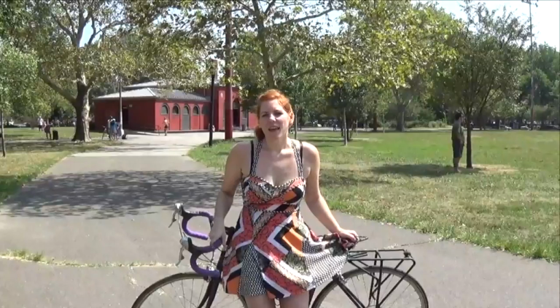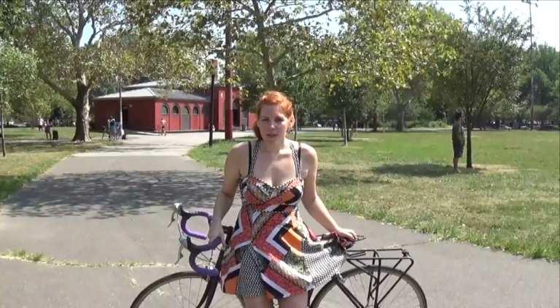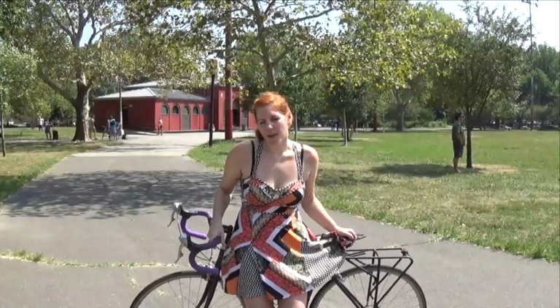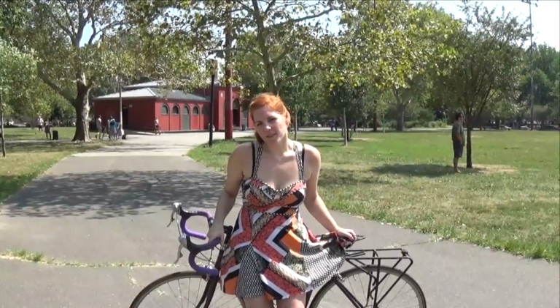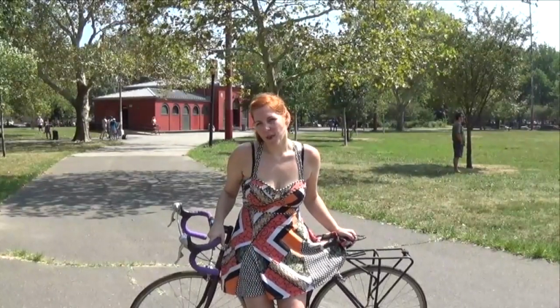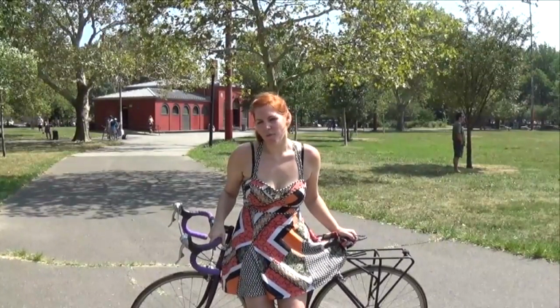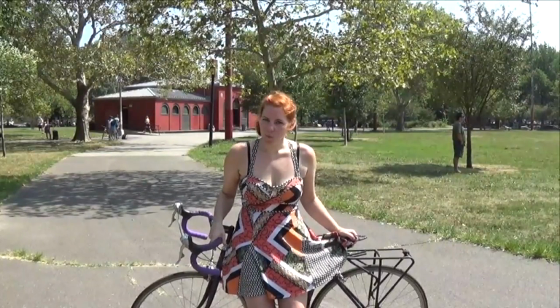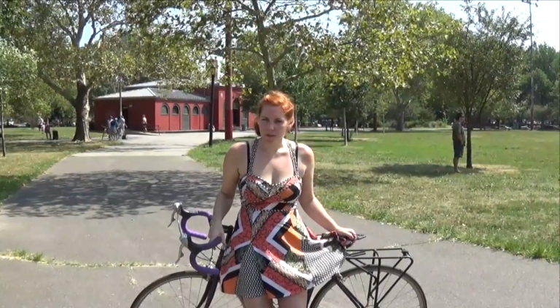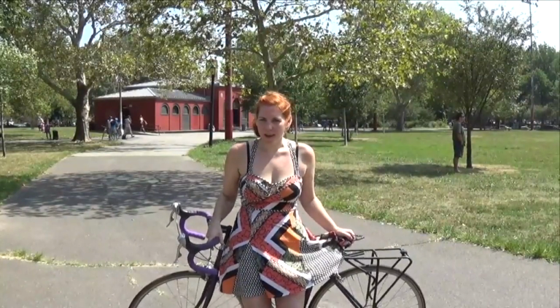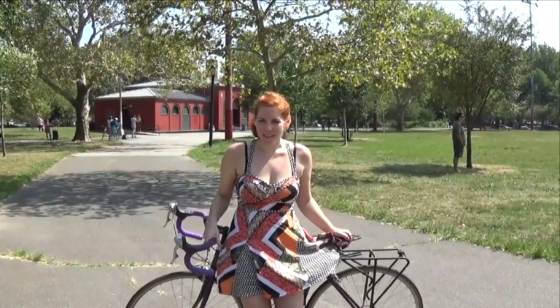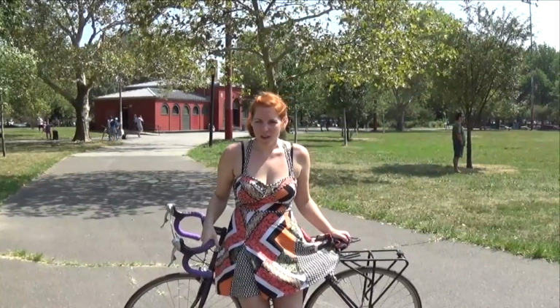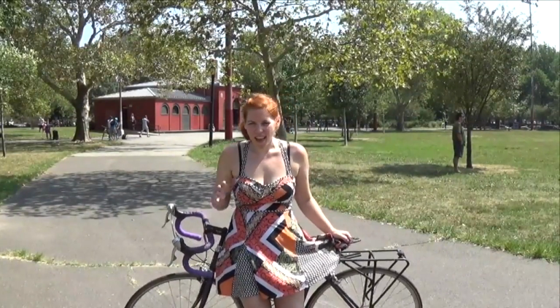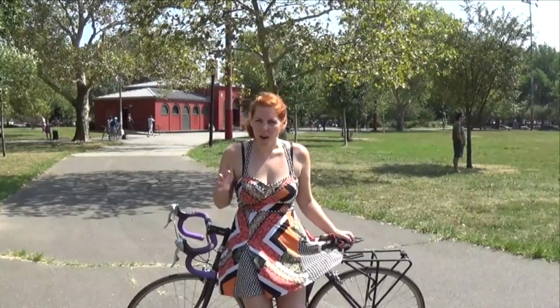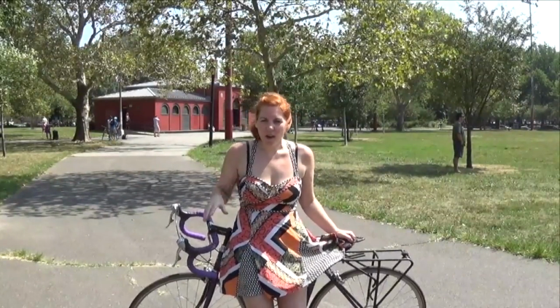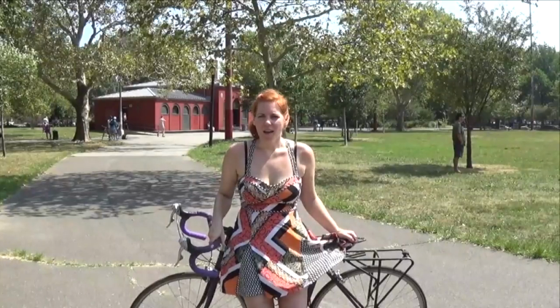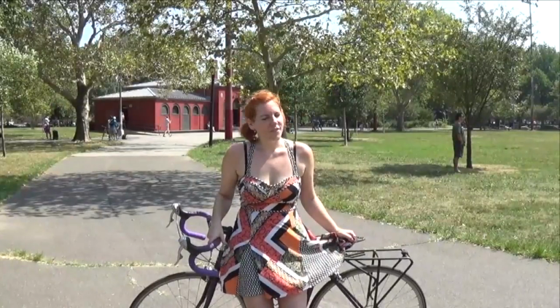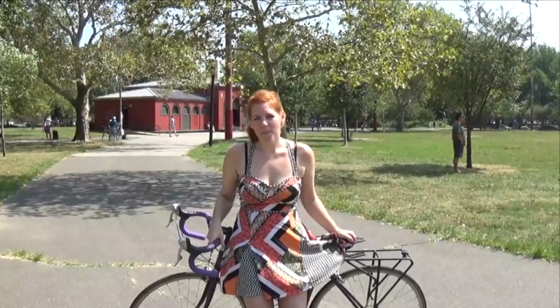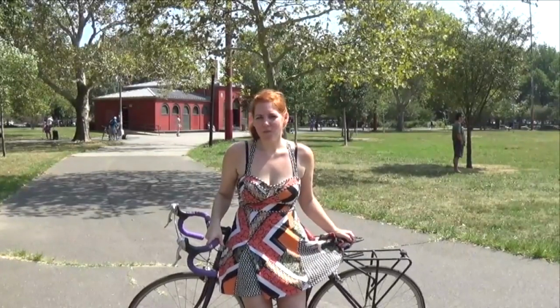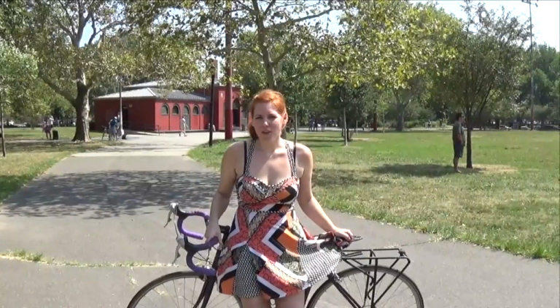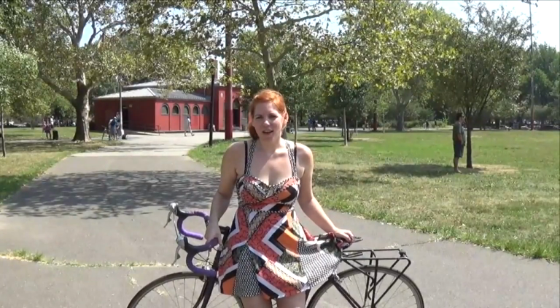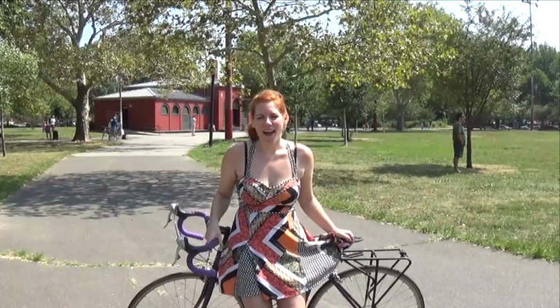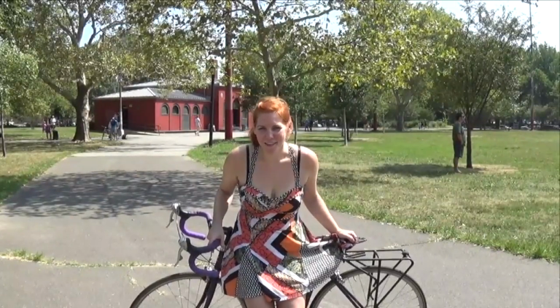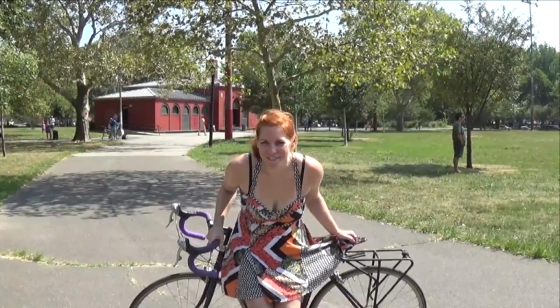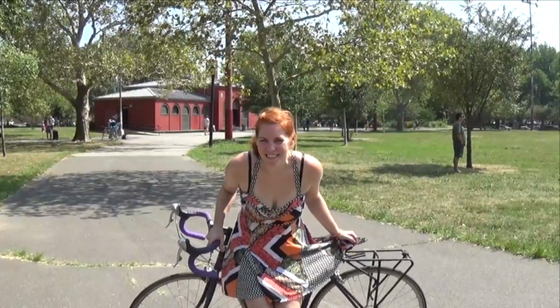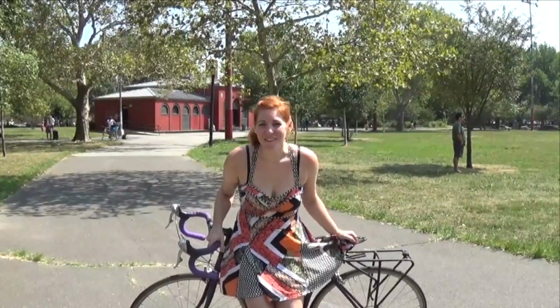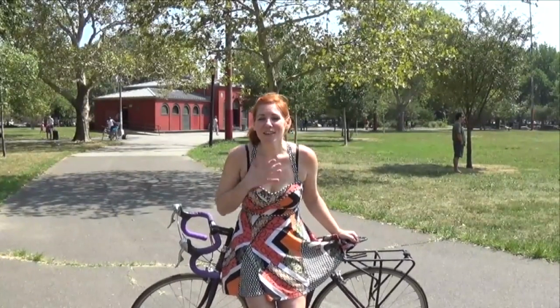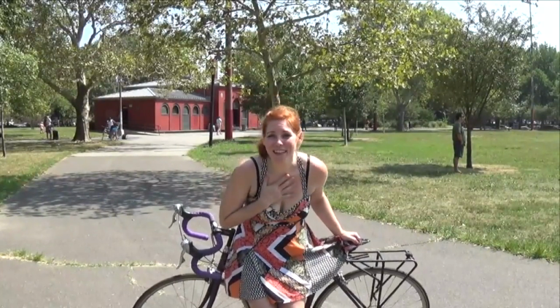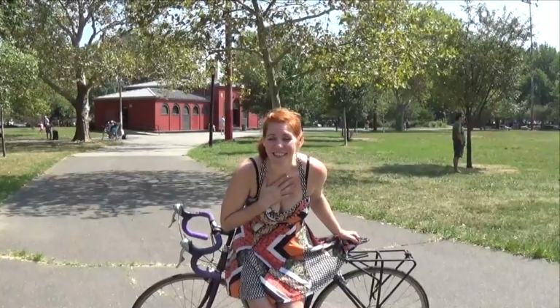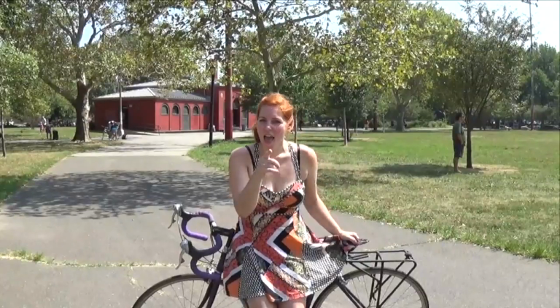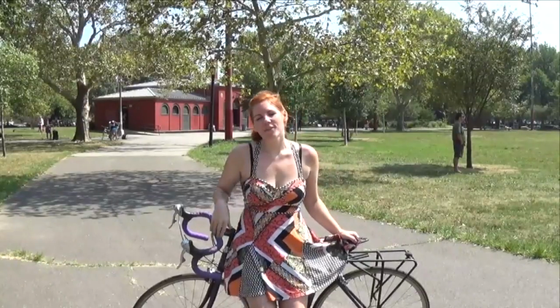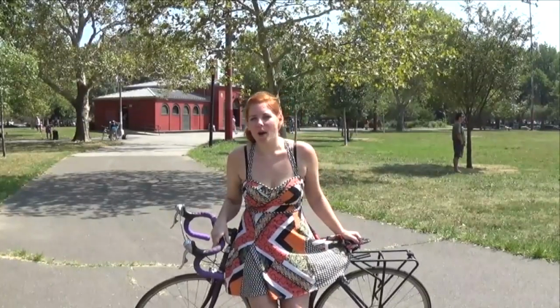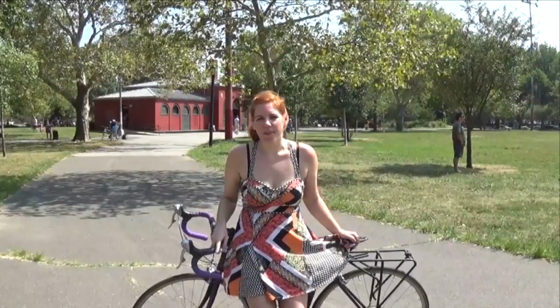It's a pretty easy bike ride. It takes about 4.3 miles to get down there, like half an hour. Even if you're a beginner biker, I think you can definitely handle this one. Trust me. And it's well worth it.